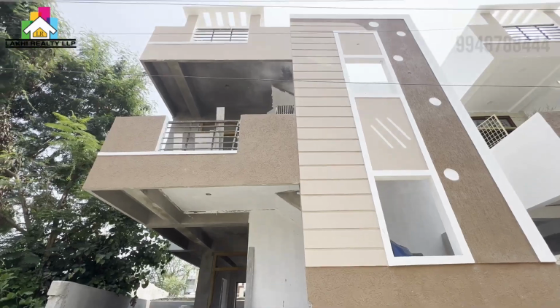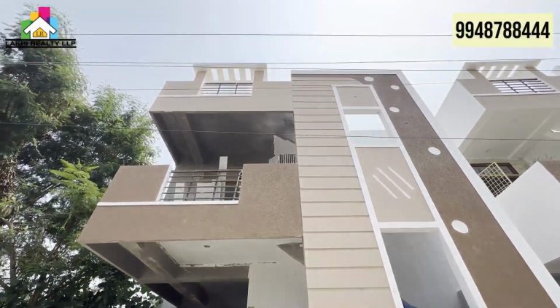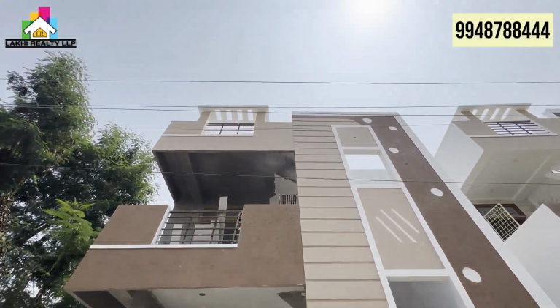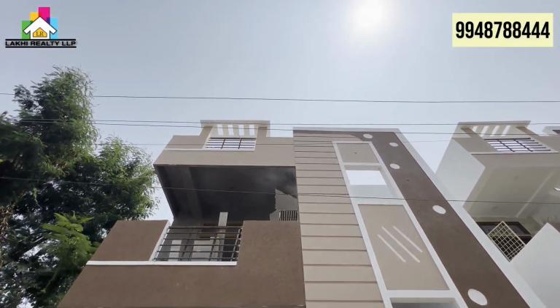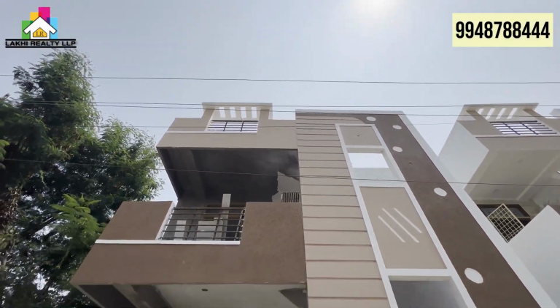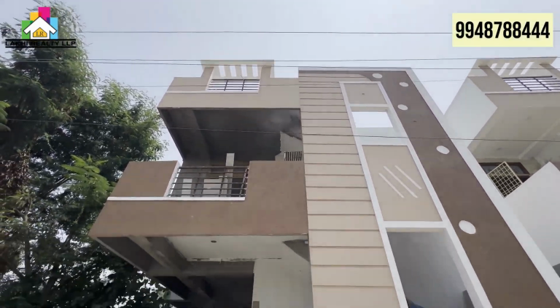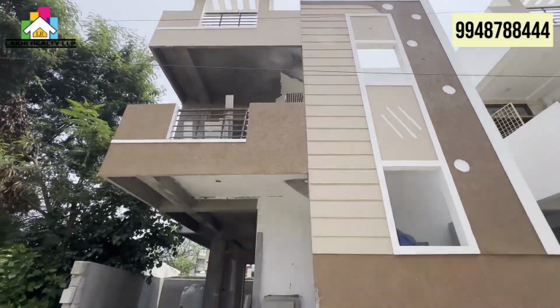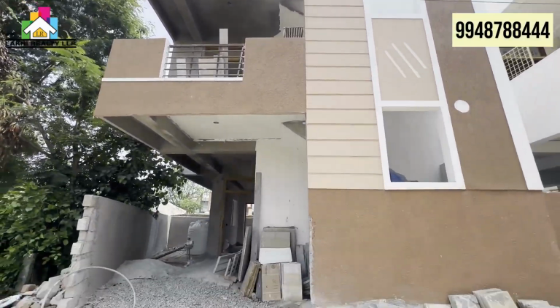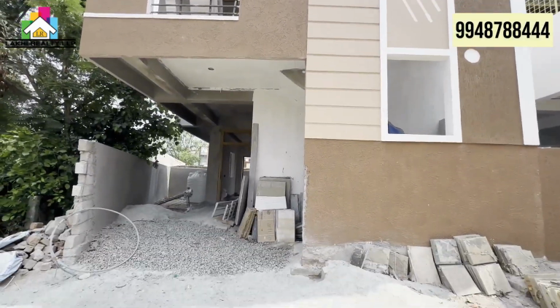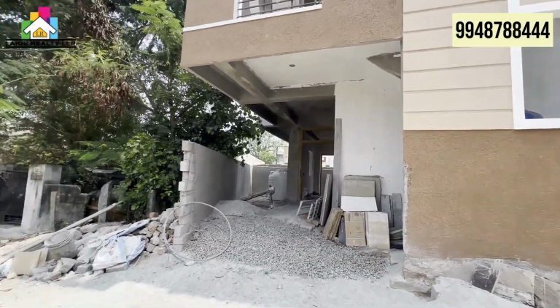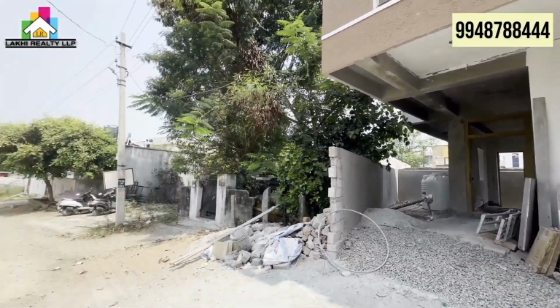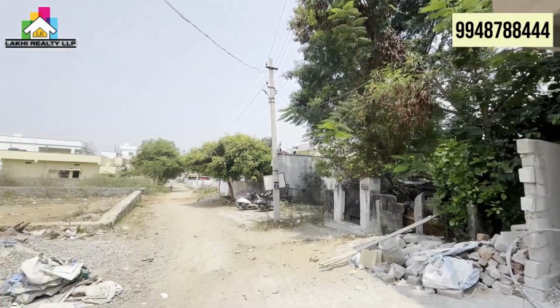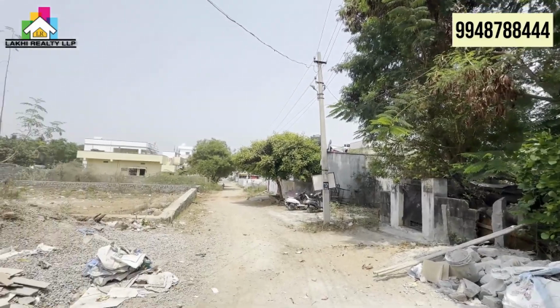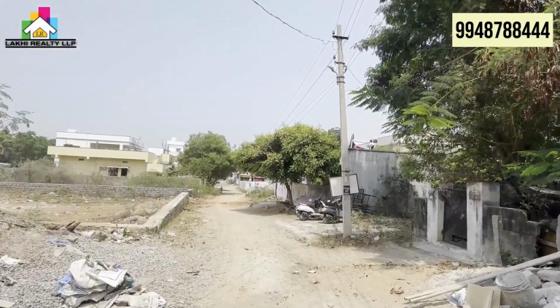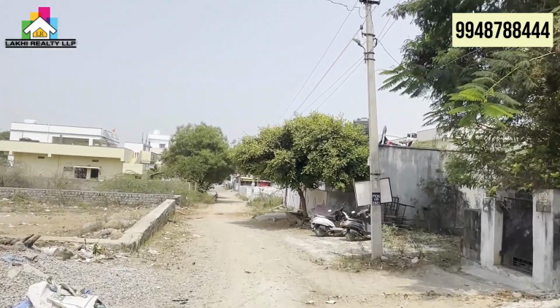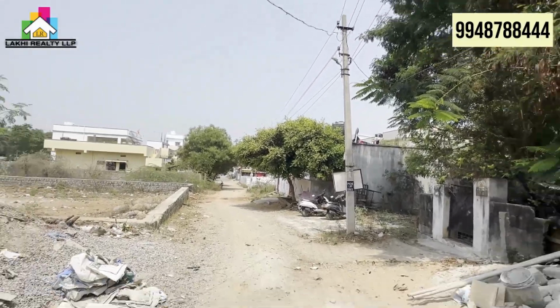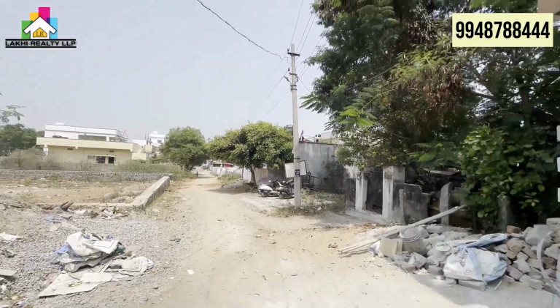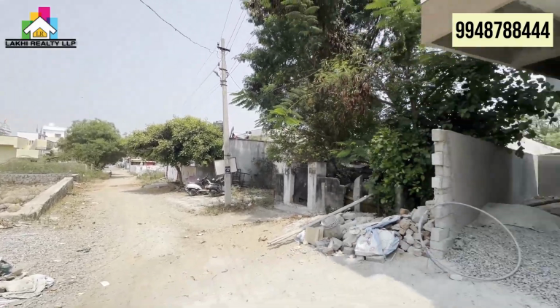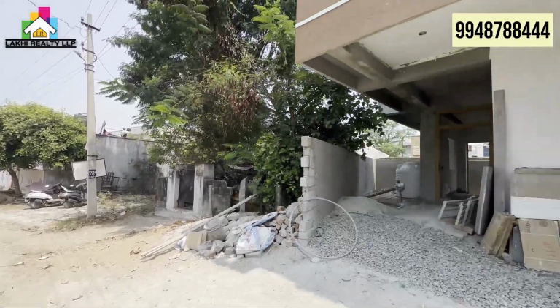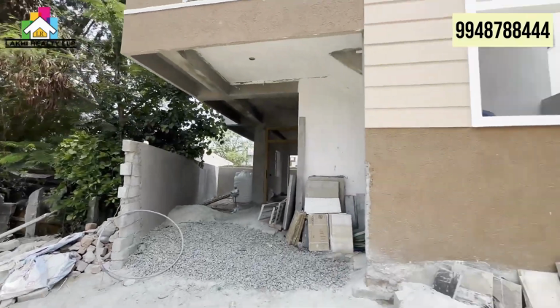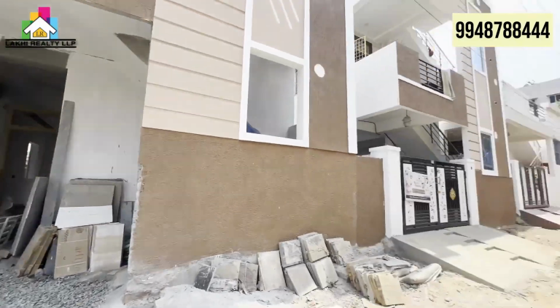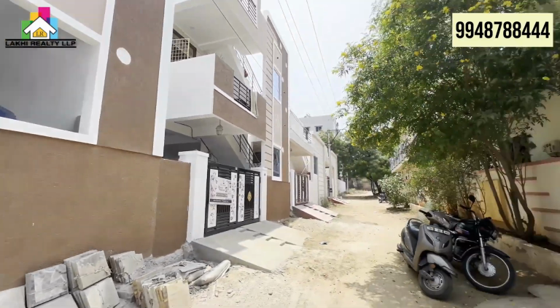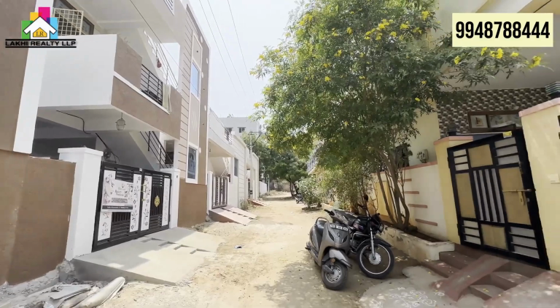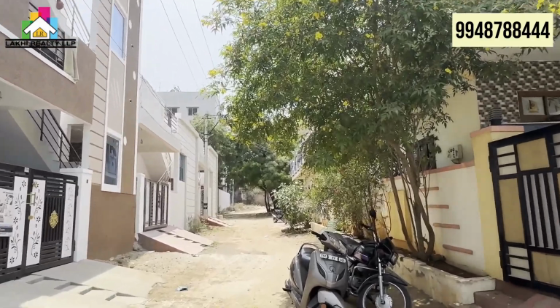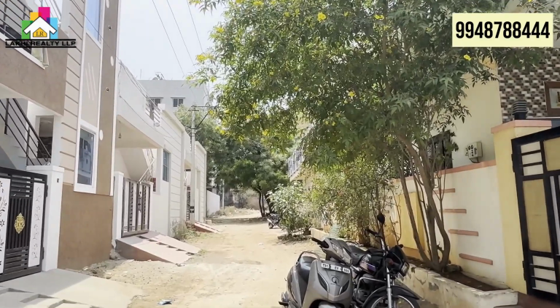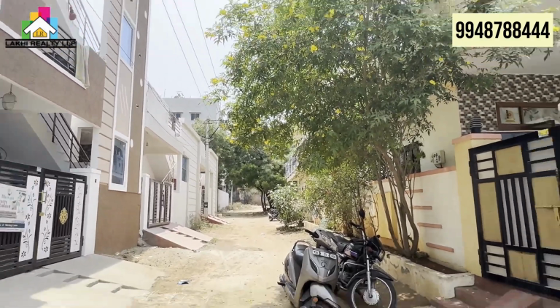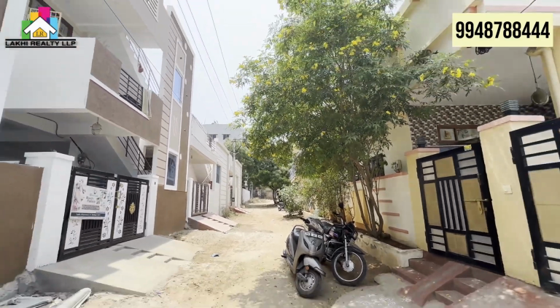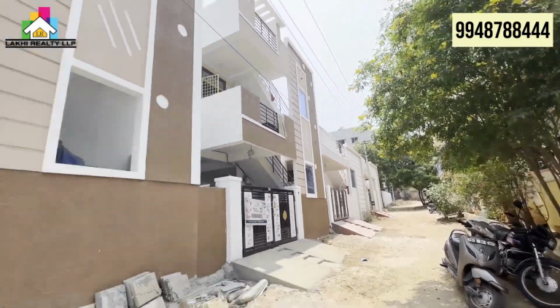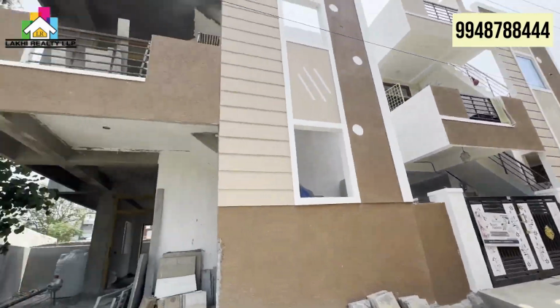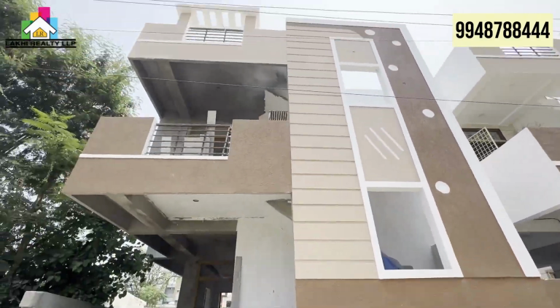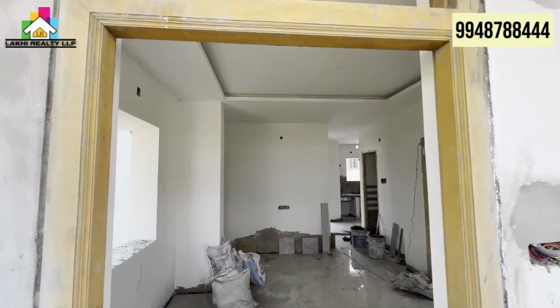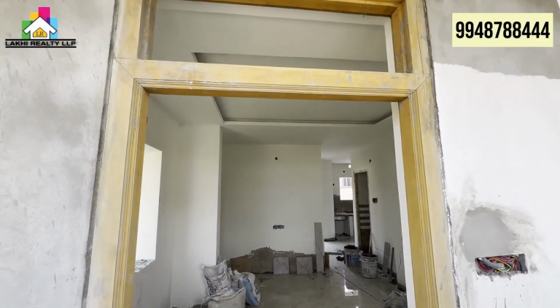Hello friends, welcome to our channel LAKARI ALT LLP. Today I am in Nagaram location. Now you are looking for a luxurious independent house, so I want to show you some important details. The exact location of Nagaram is East Gandhinagar.